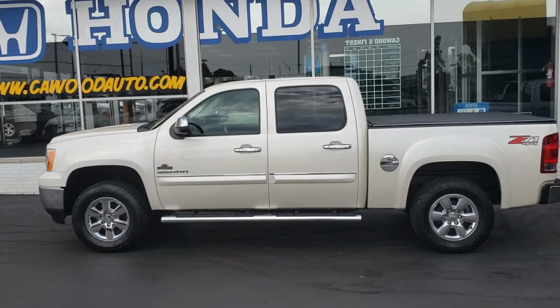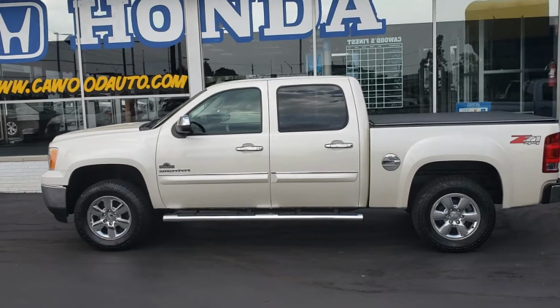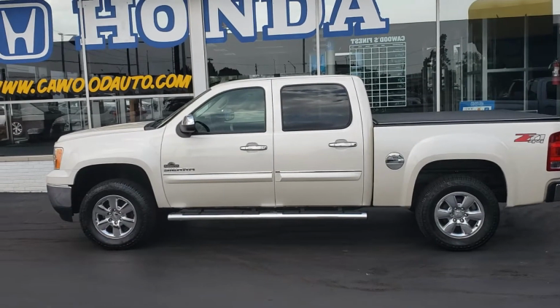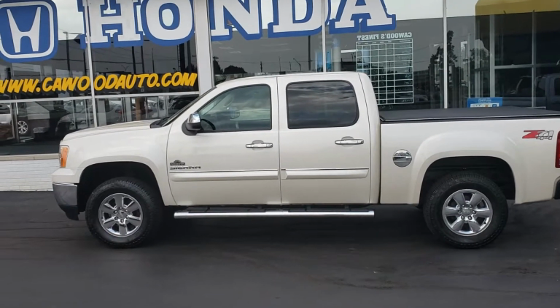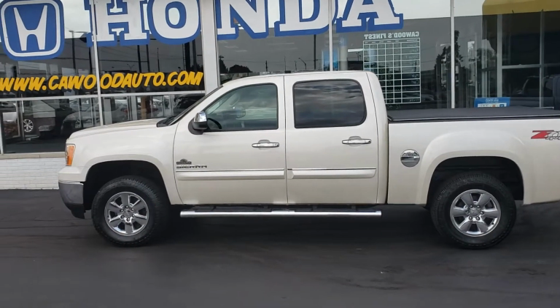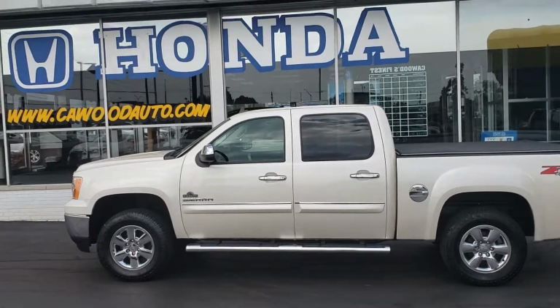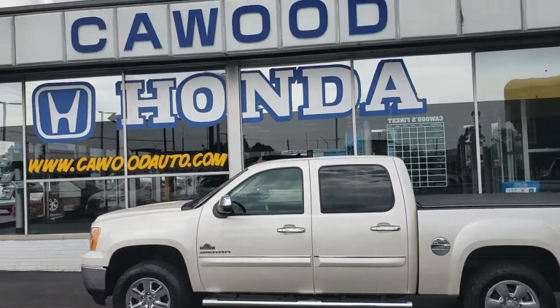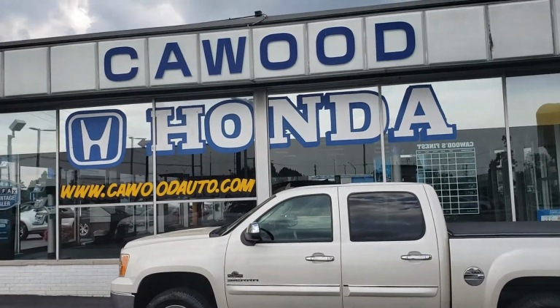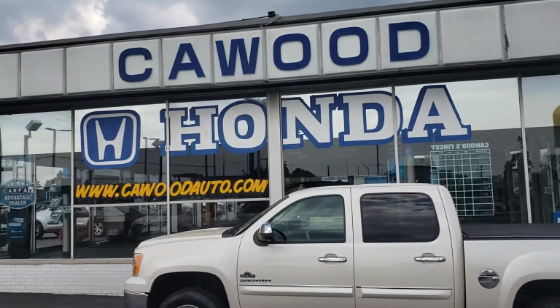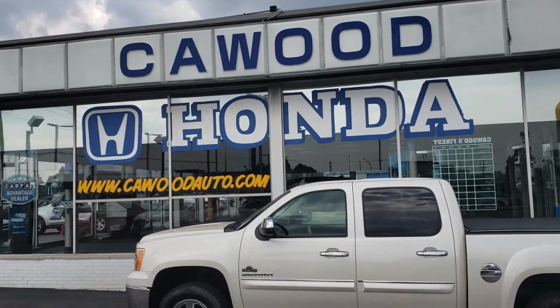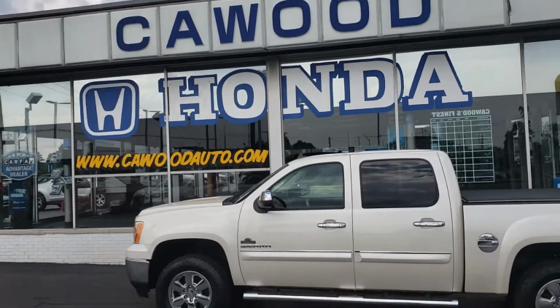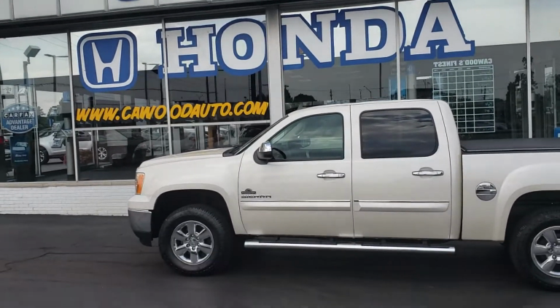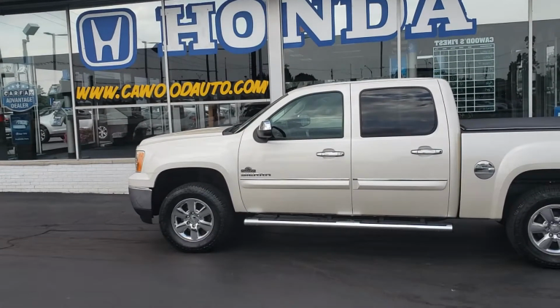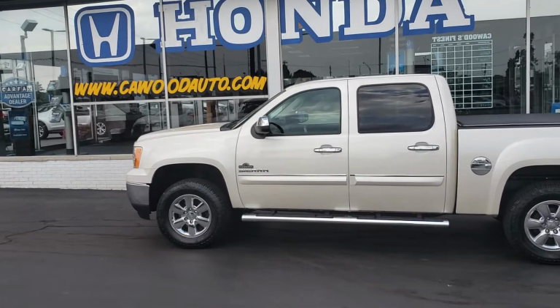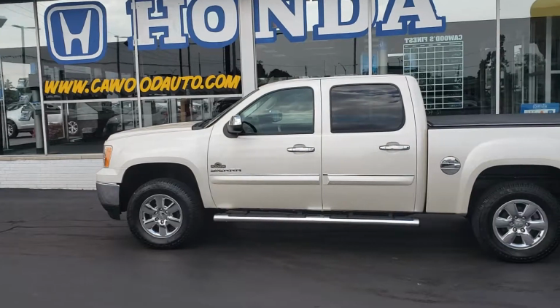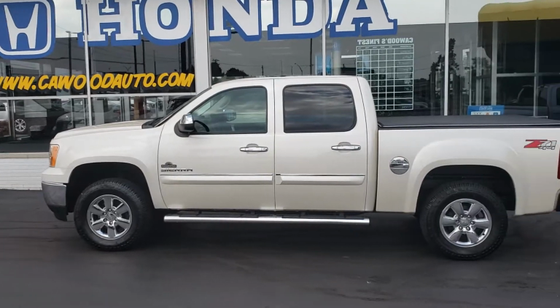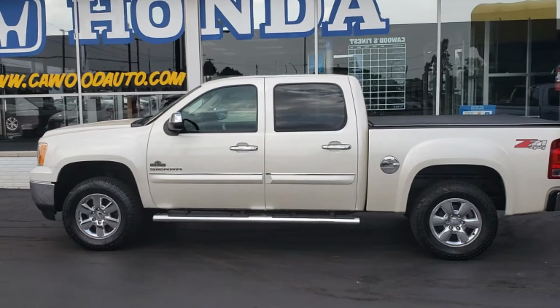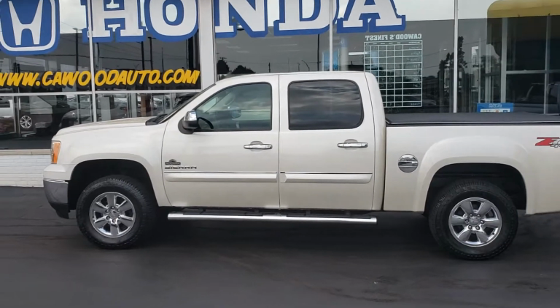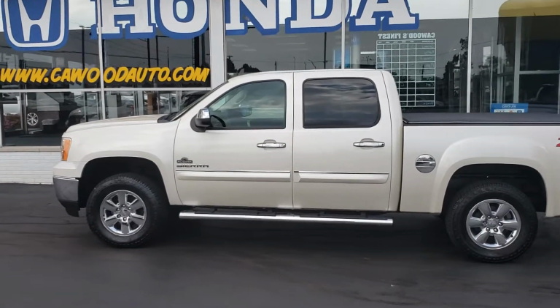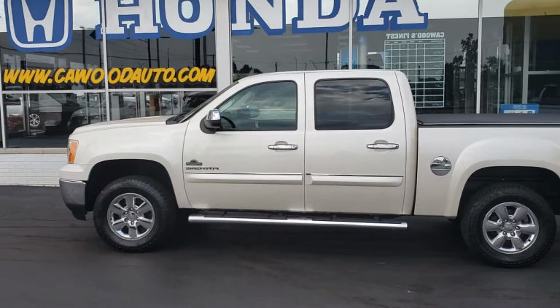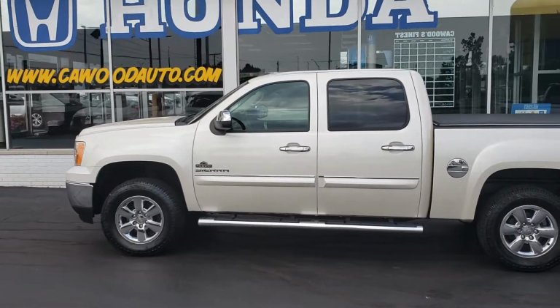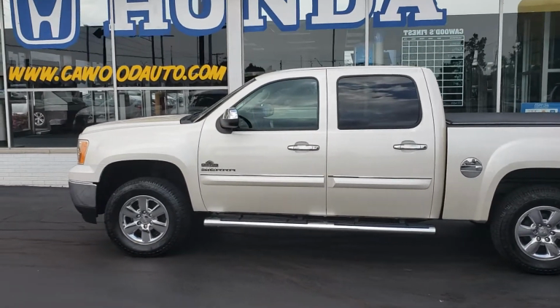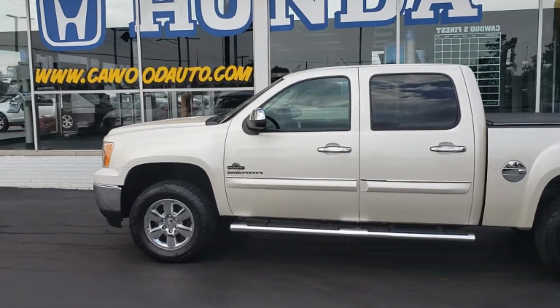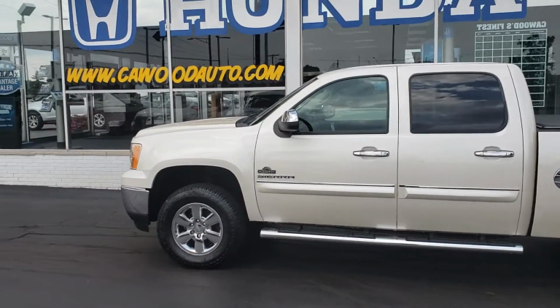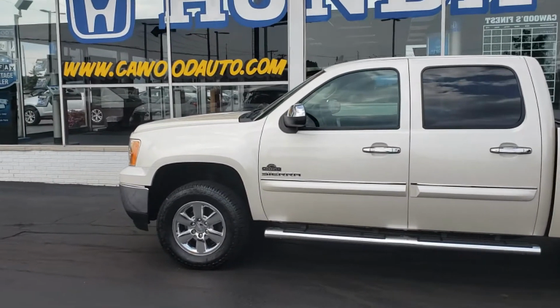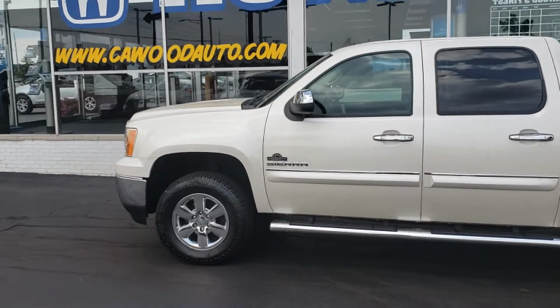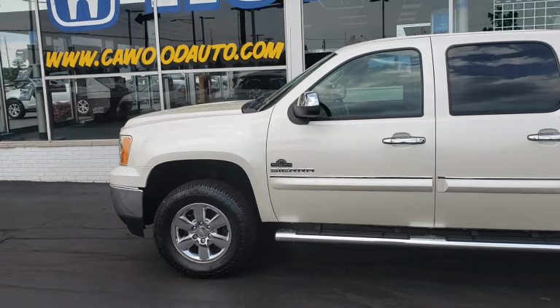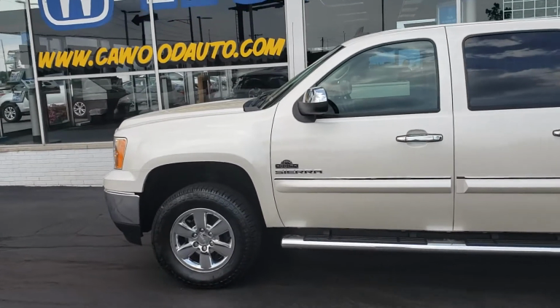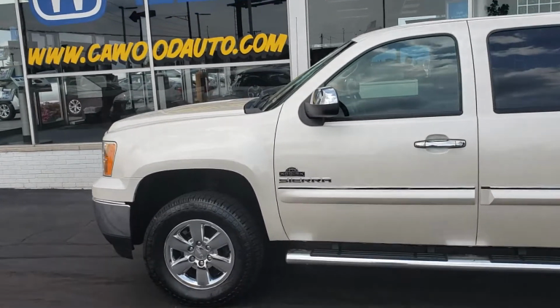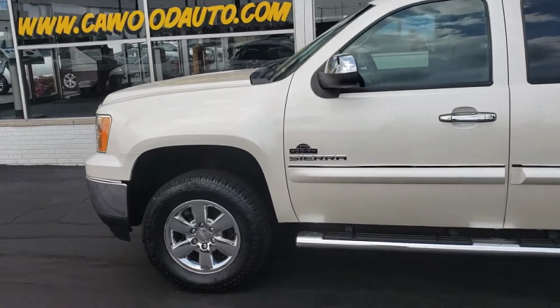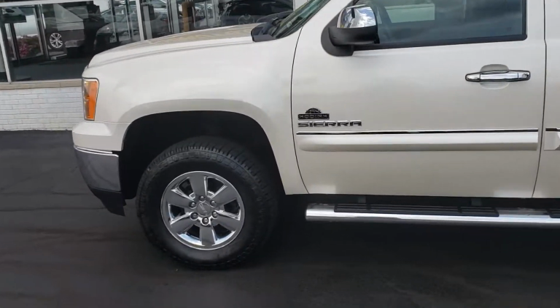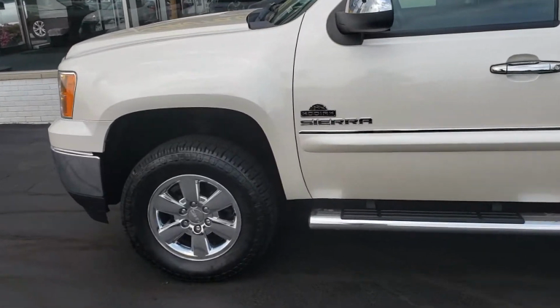Good afternoon everybody. This is Kyle at KWOOD Honda here in Port Huron, Michigan. You can visit our website at KWOODAUTO.com. Today I'm going to show you this 2013 GMC Sierra.